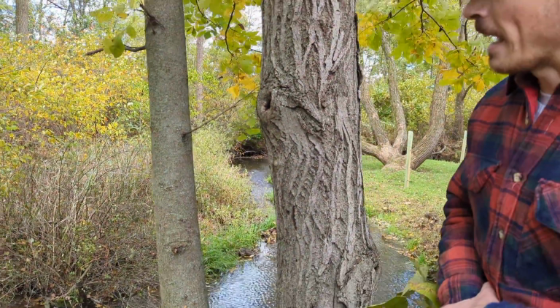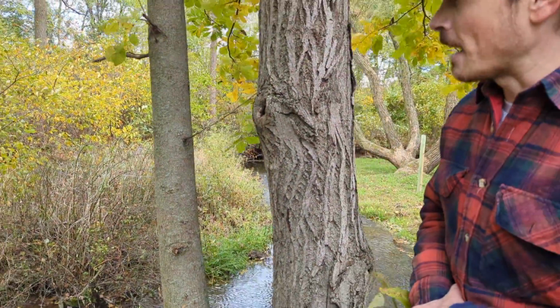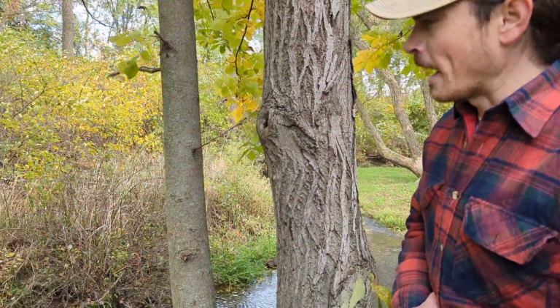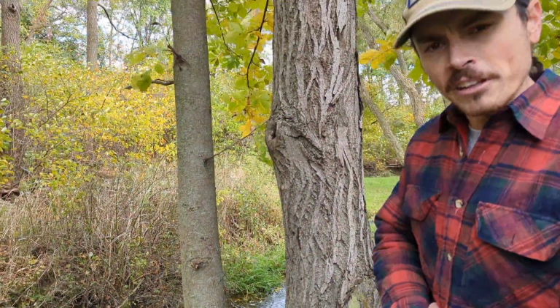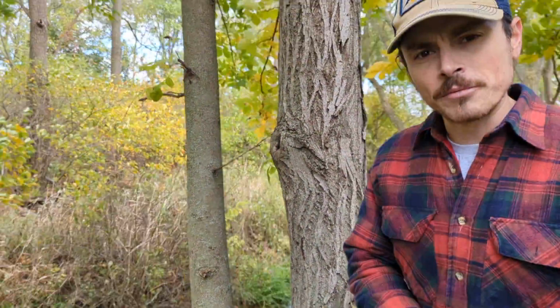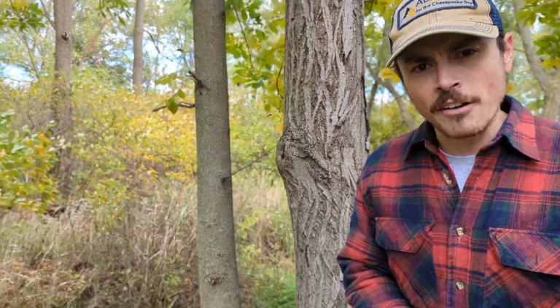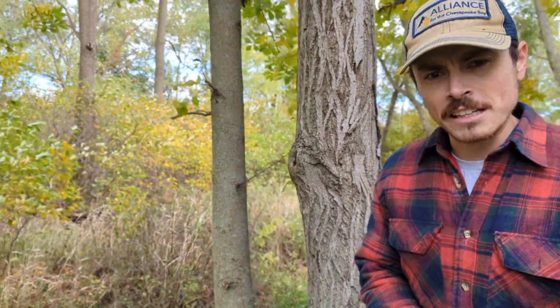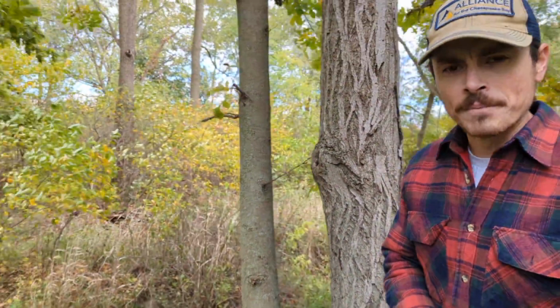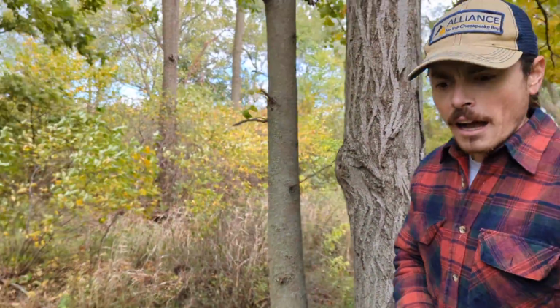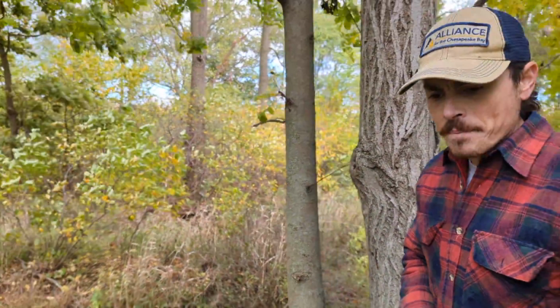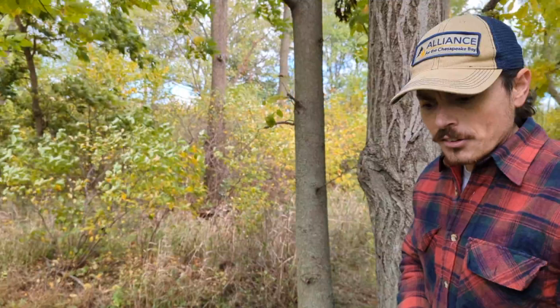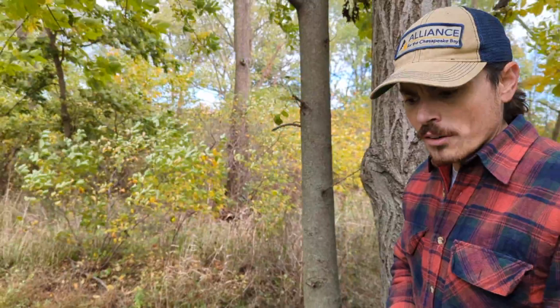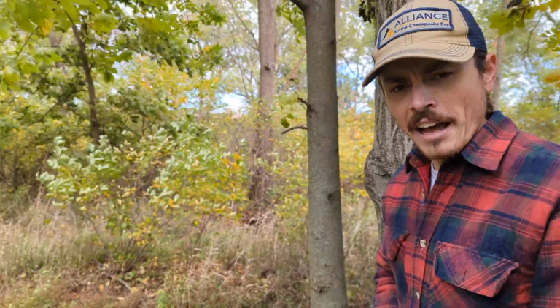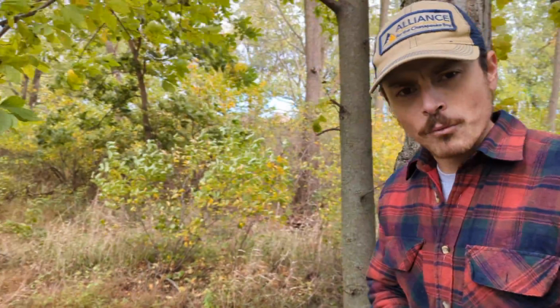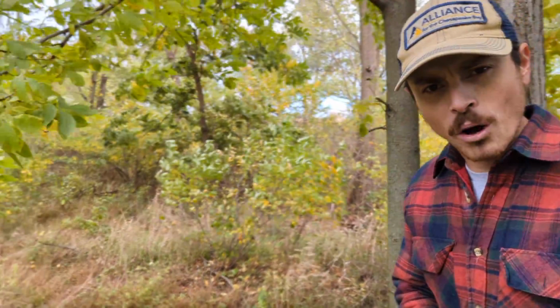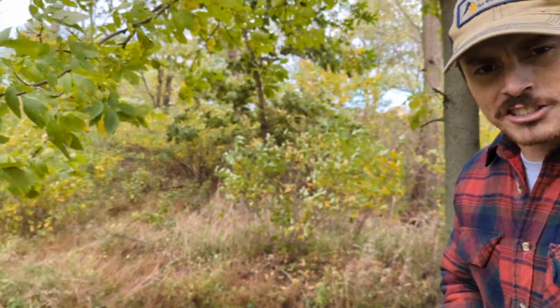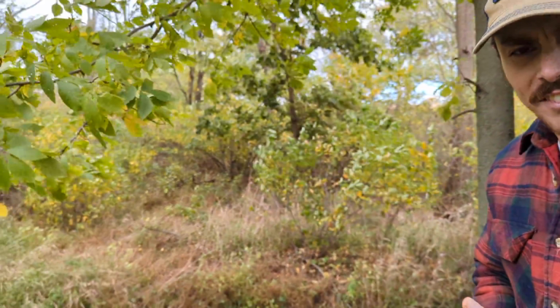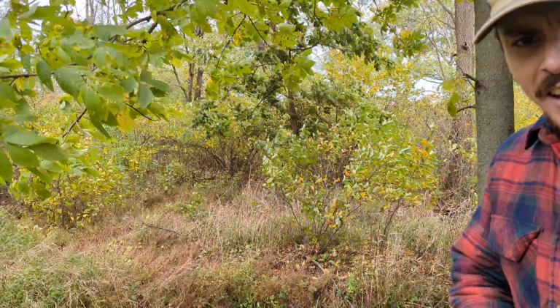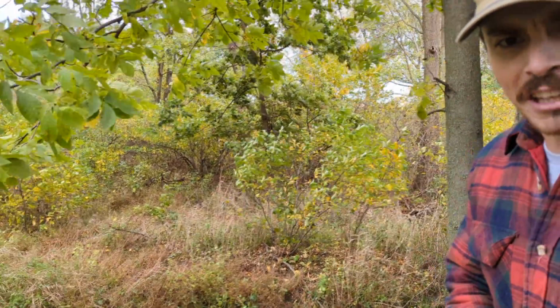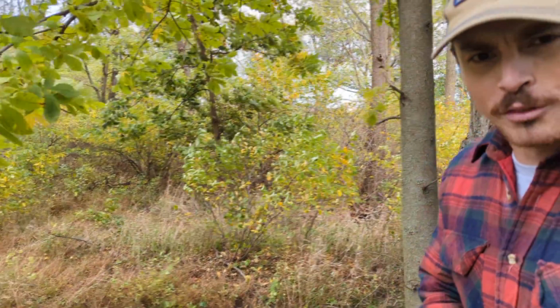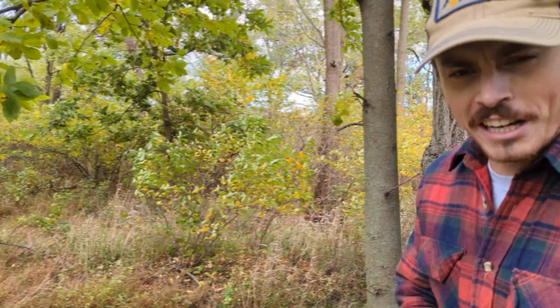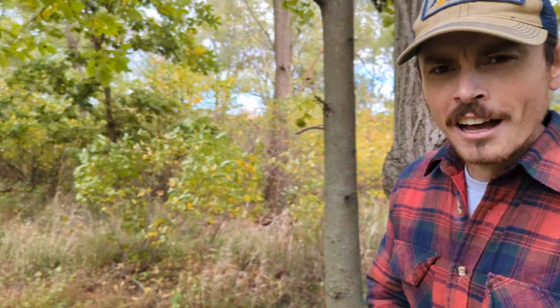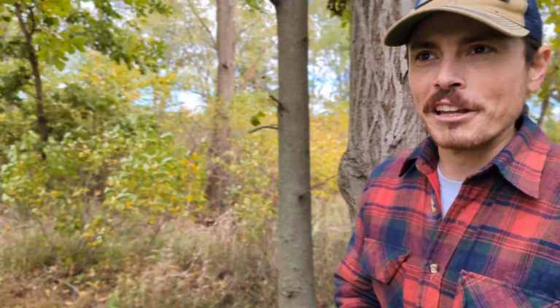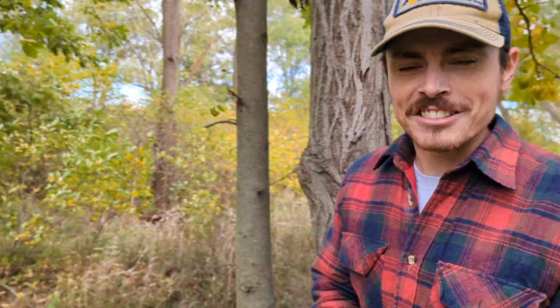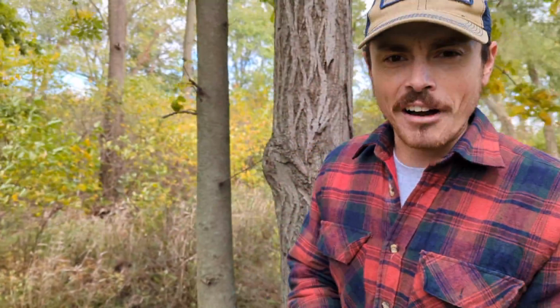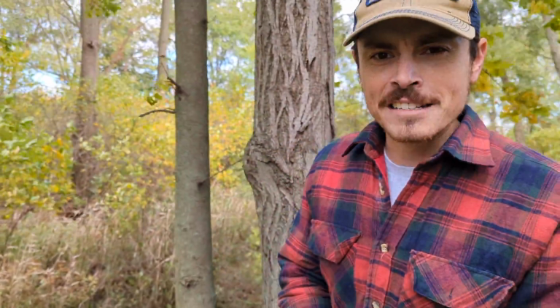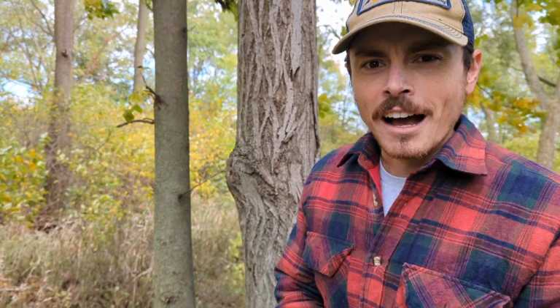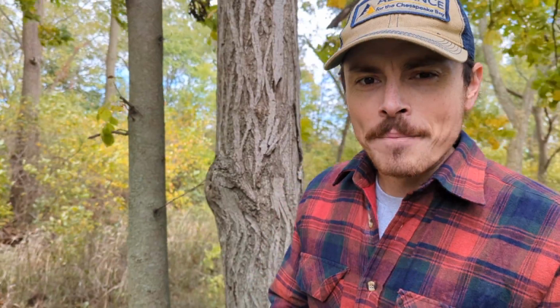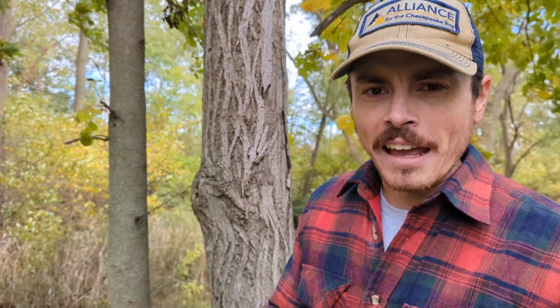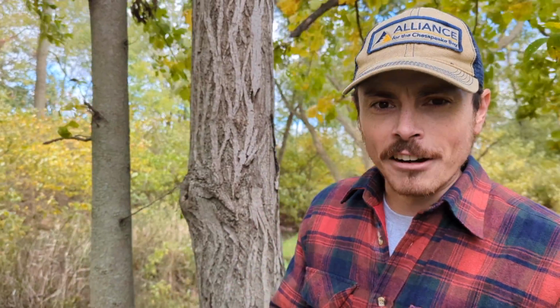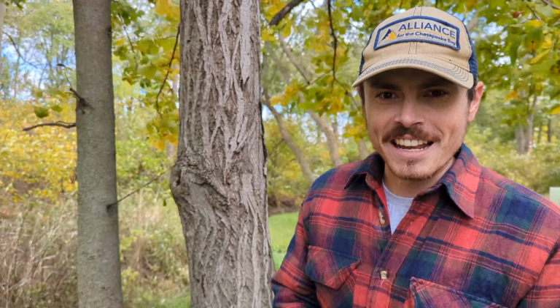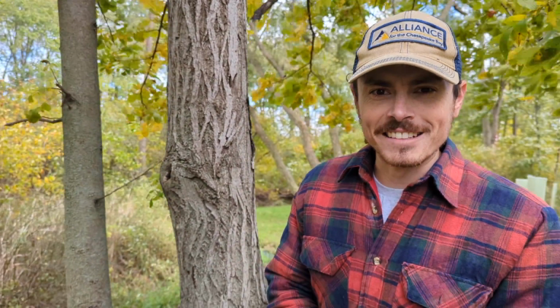I don't see them very often either. So there you have it — white walnut, Juglans cinerea. A really beautiful tree, a really excellent find, and a really tasty nut.